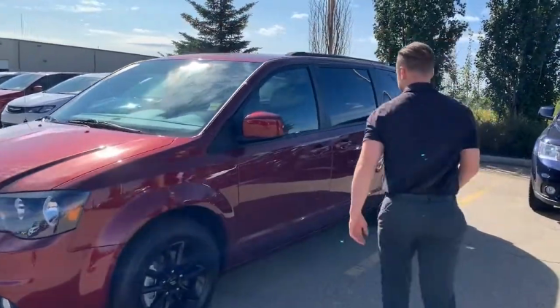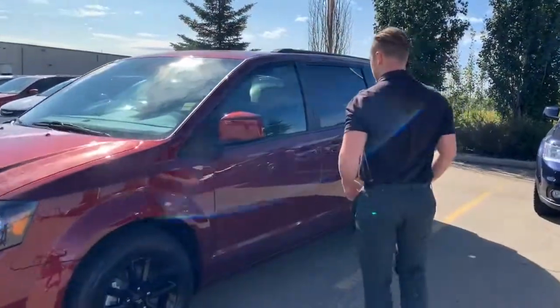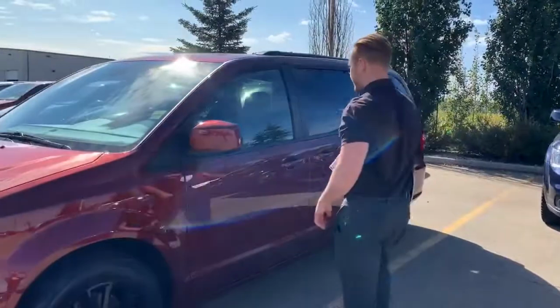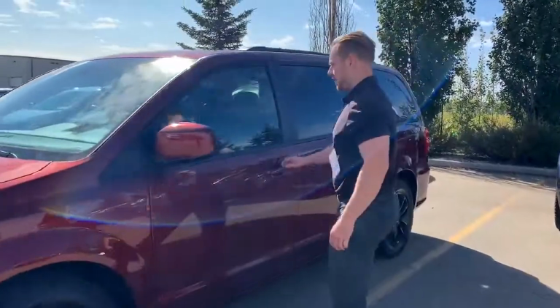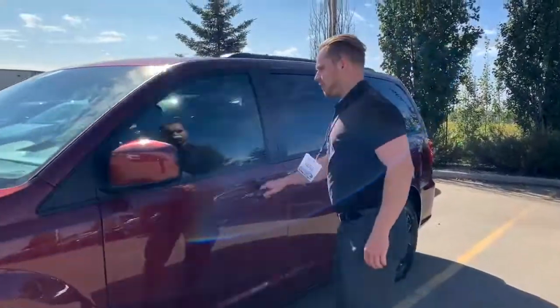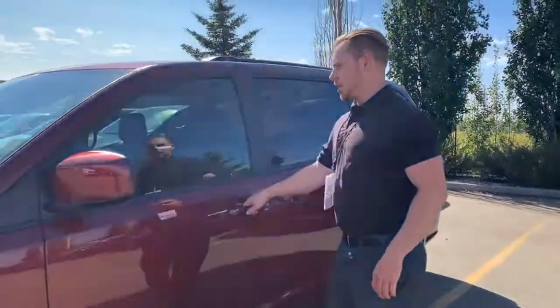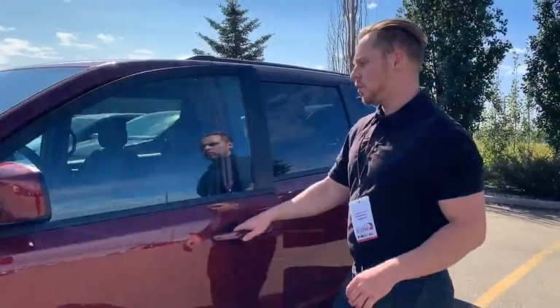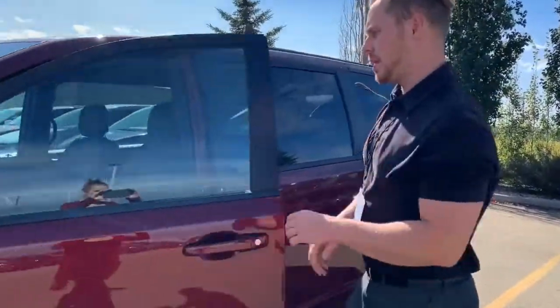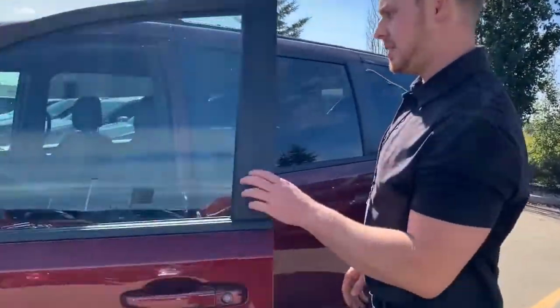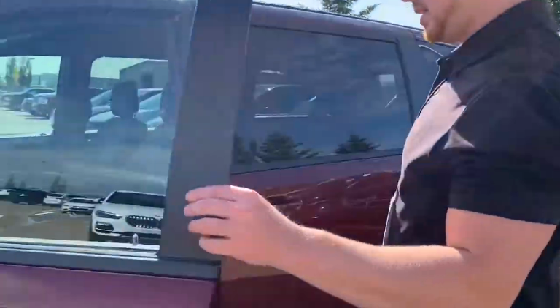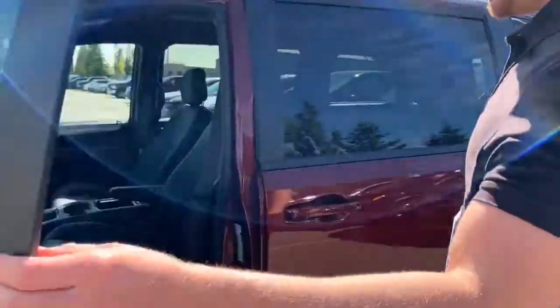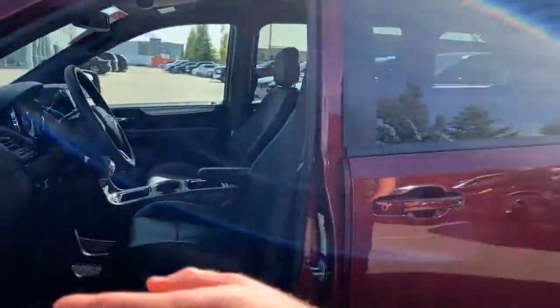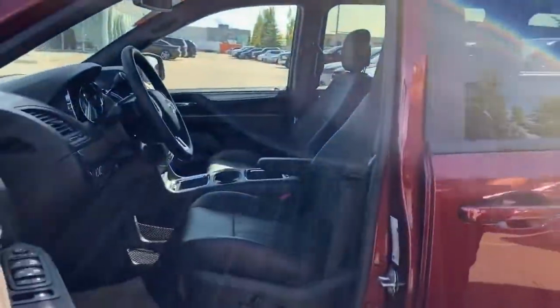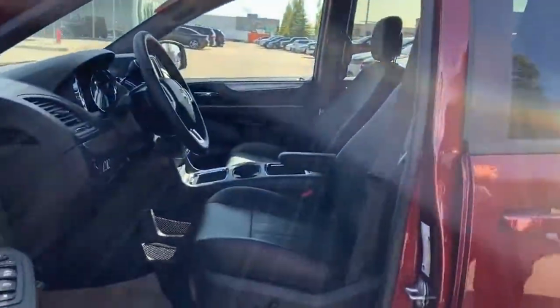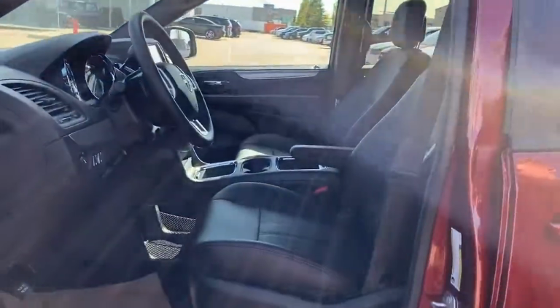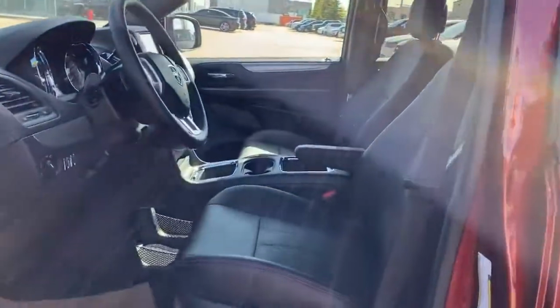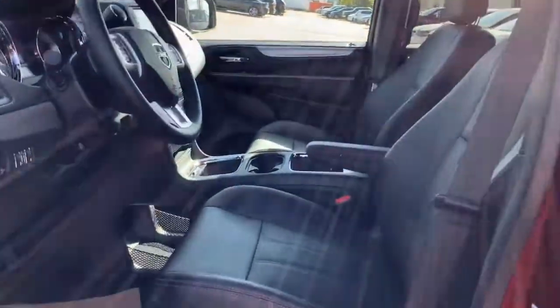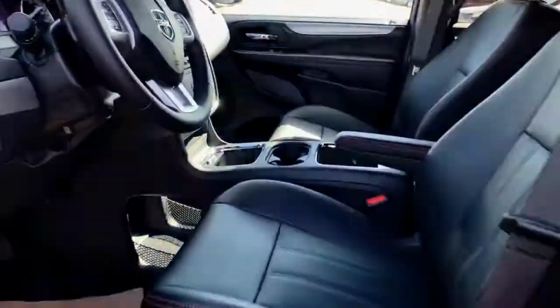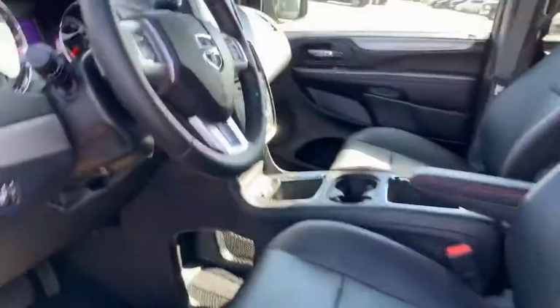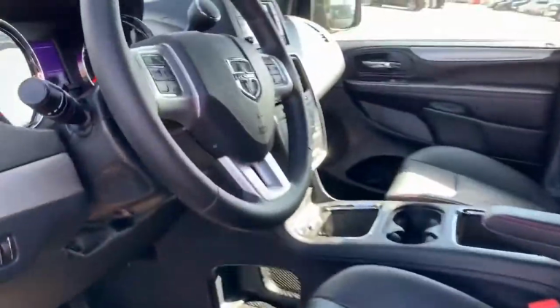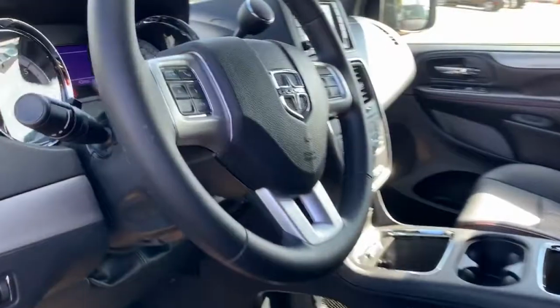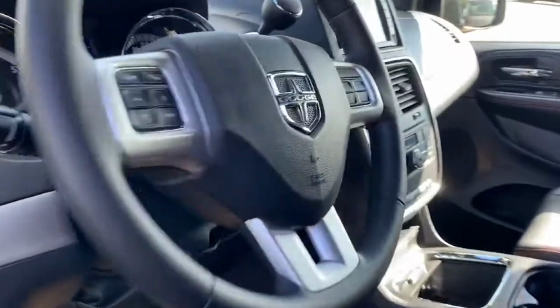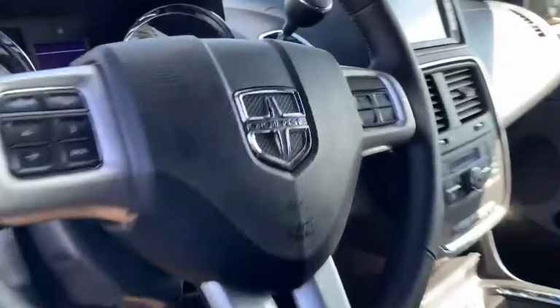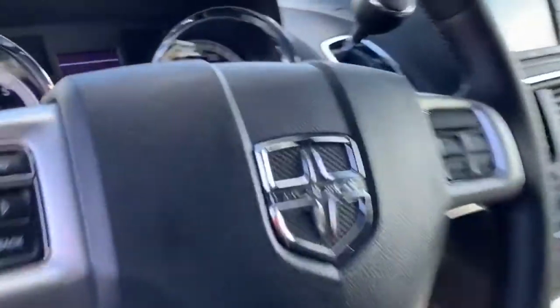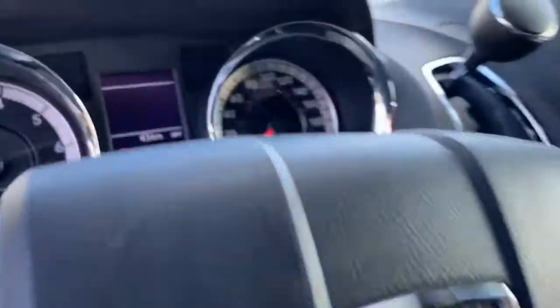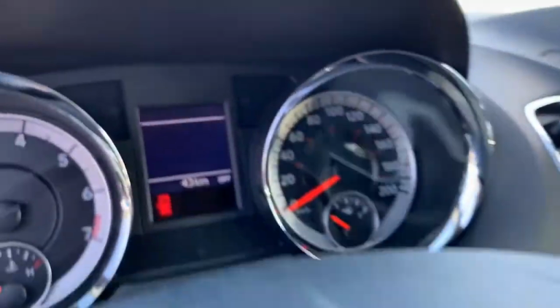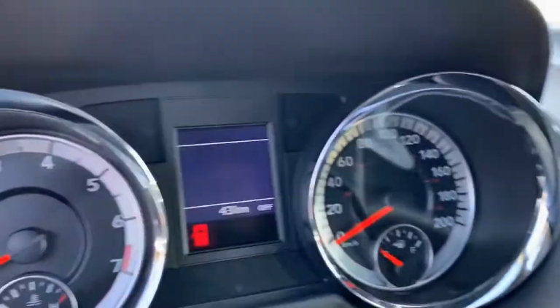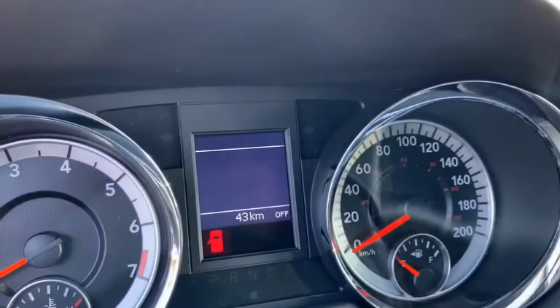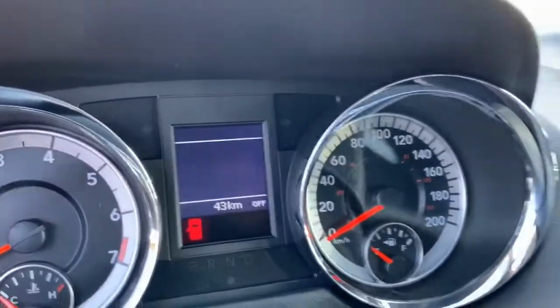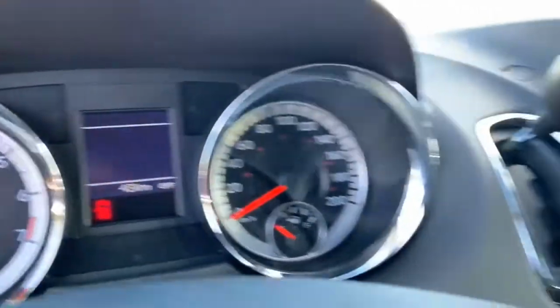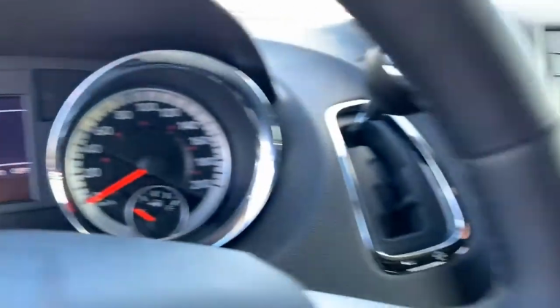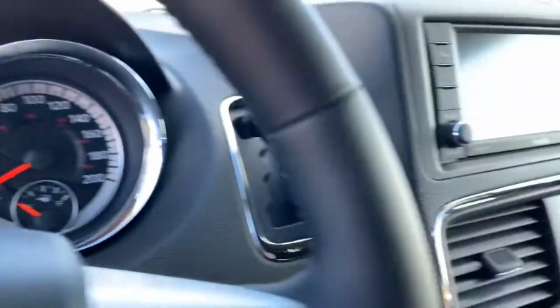Come inside — fully loaded. Heated seats, heated wheel, power seat, leather, navigation, full climate control, everything like that.